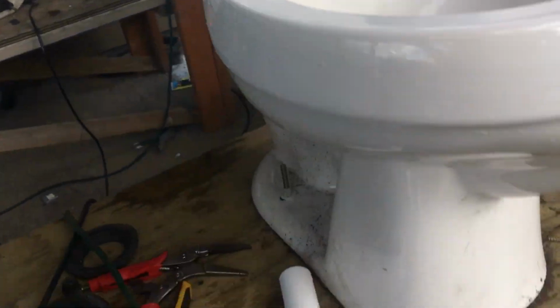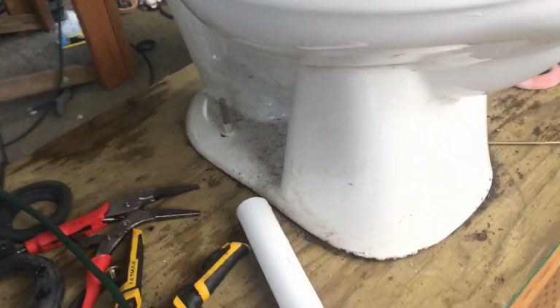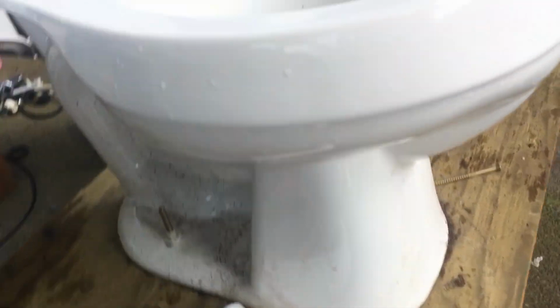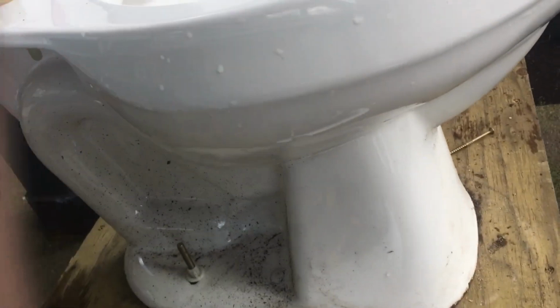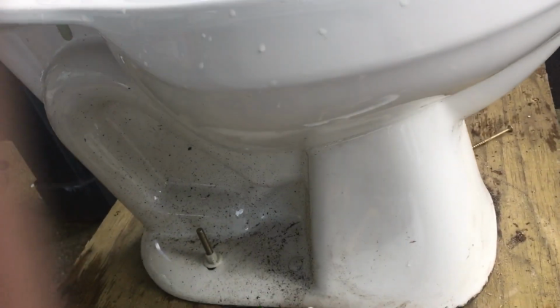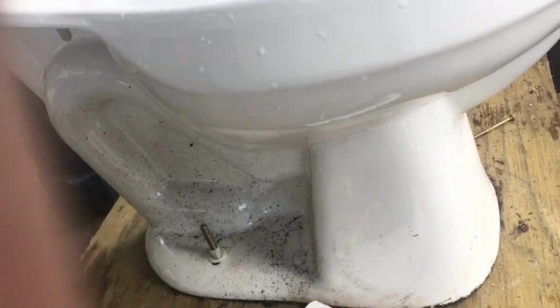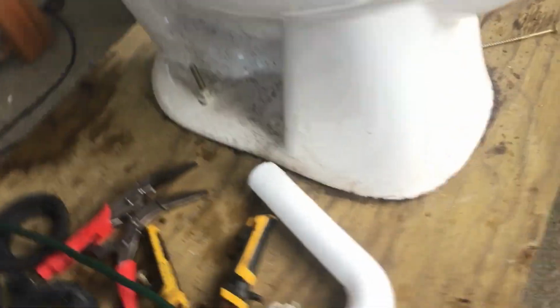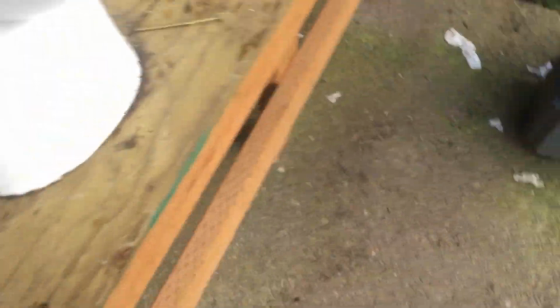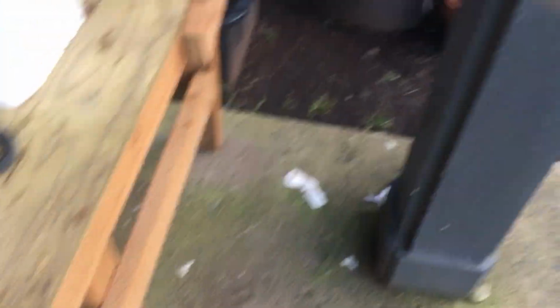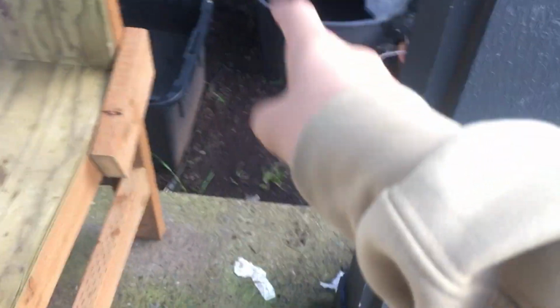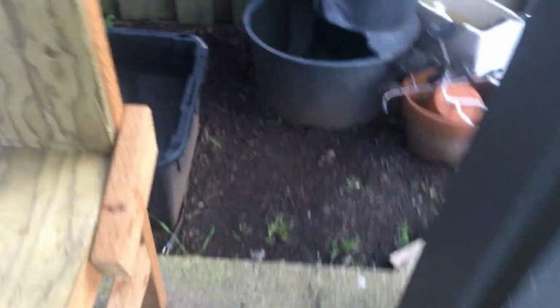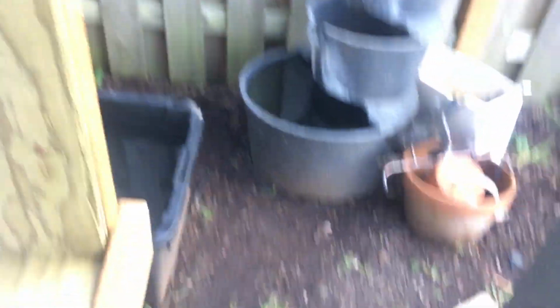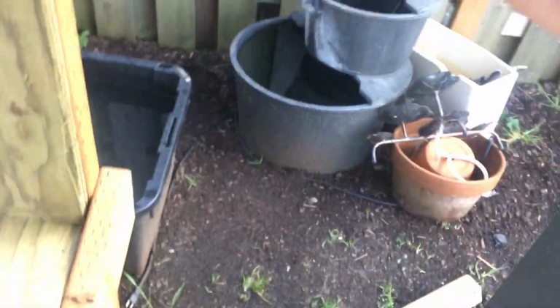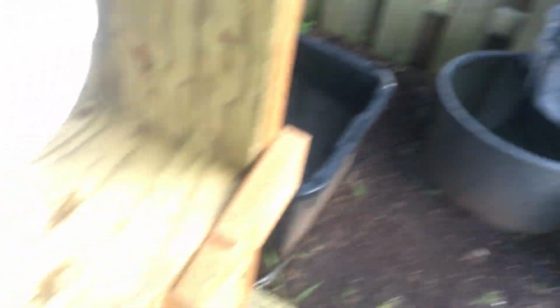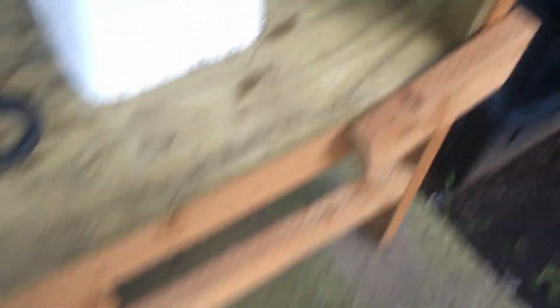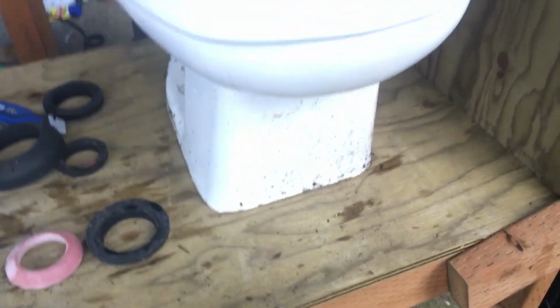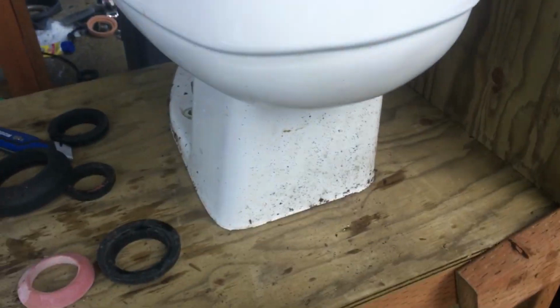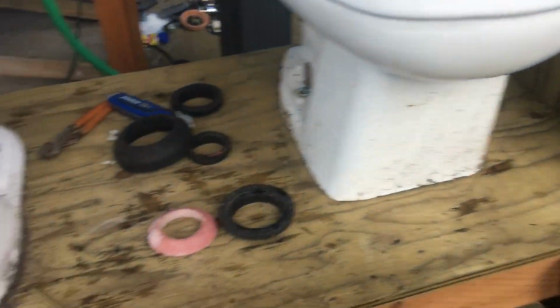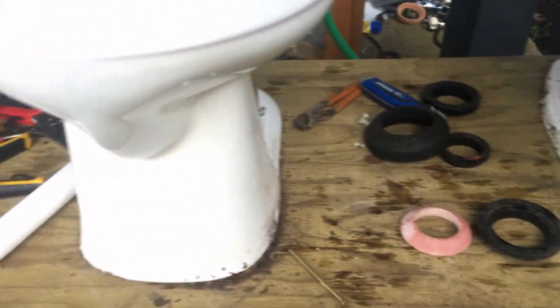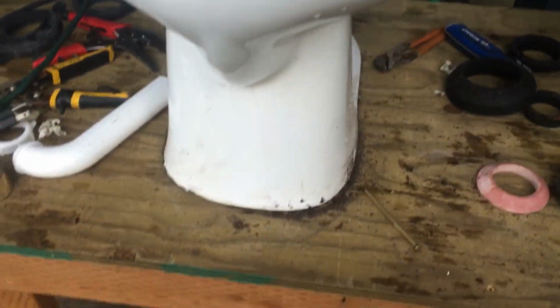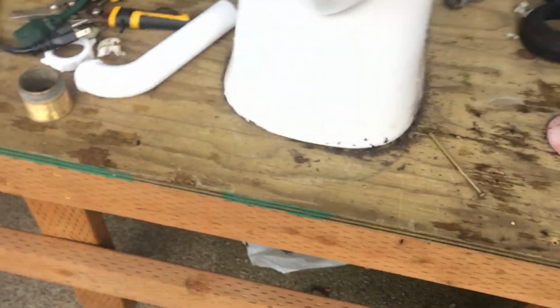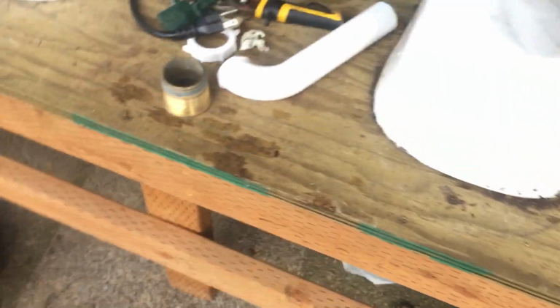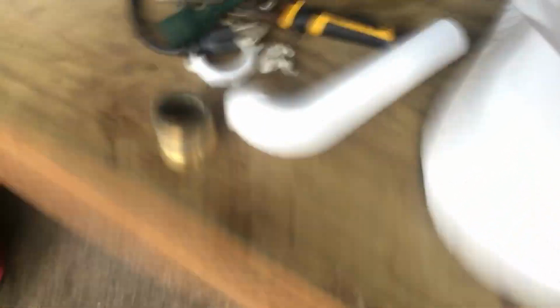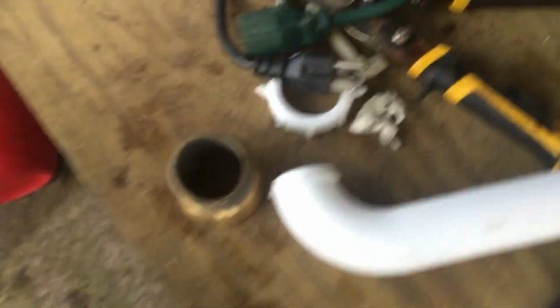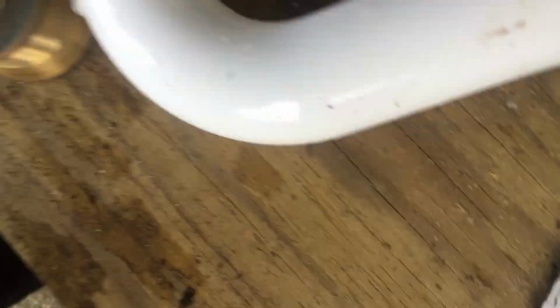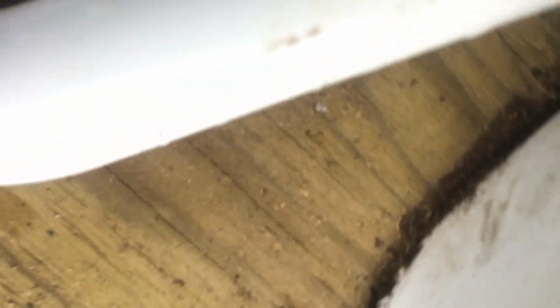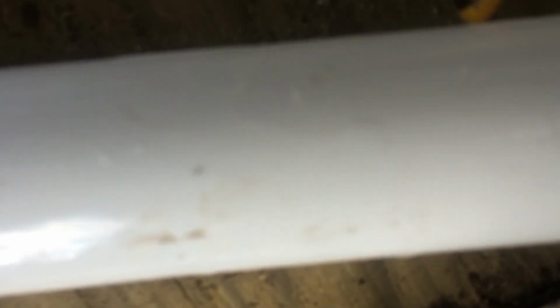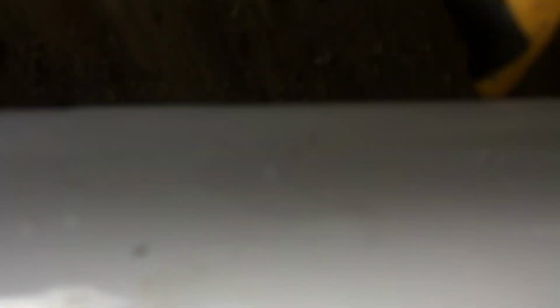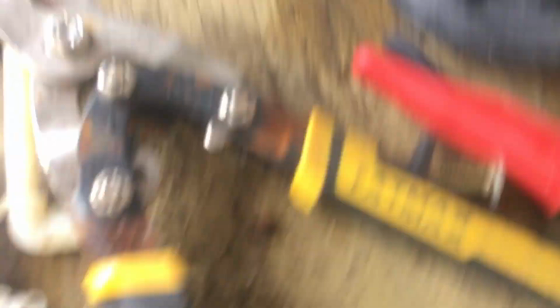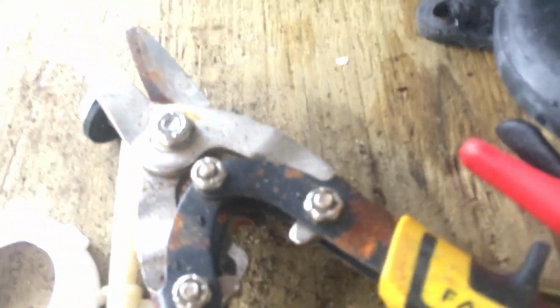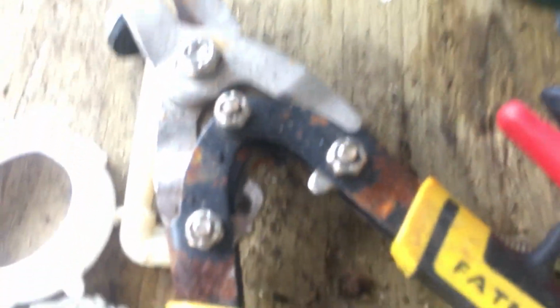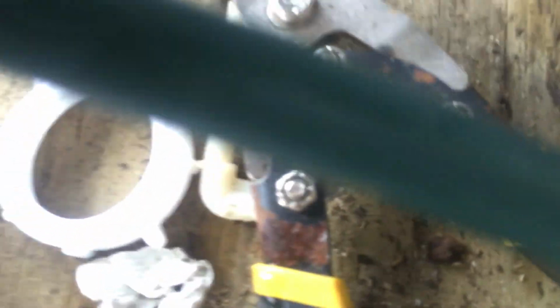Yeah, this thing has been pretty dirty, mainly because it's sitting in the dirt — every time it rains, it kind of splashes the dirt up, that's where you see a bunch of dirt everywhere. But yeah, let's give this thing a flush, so let me plug it in.